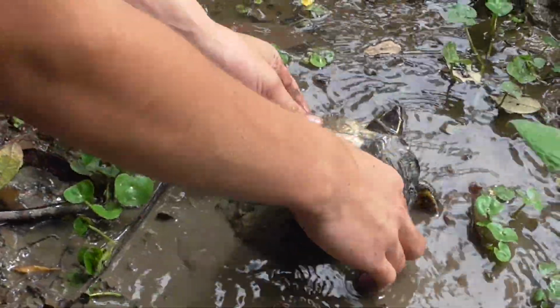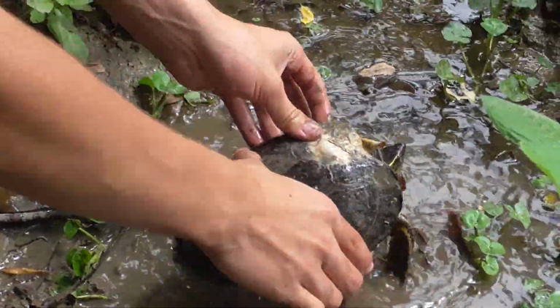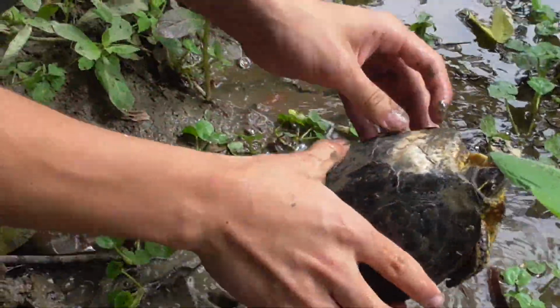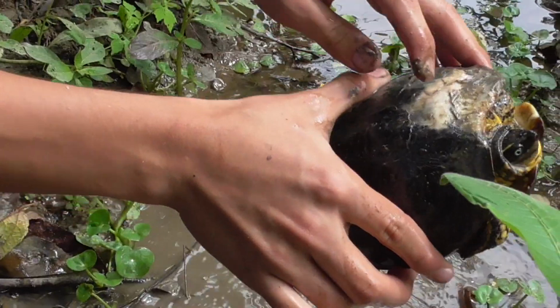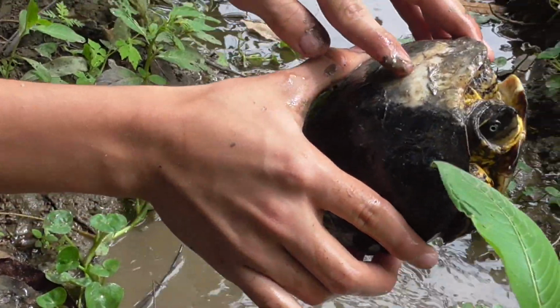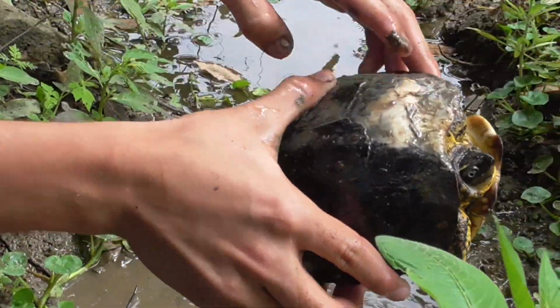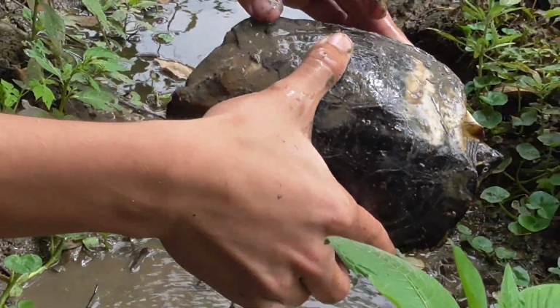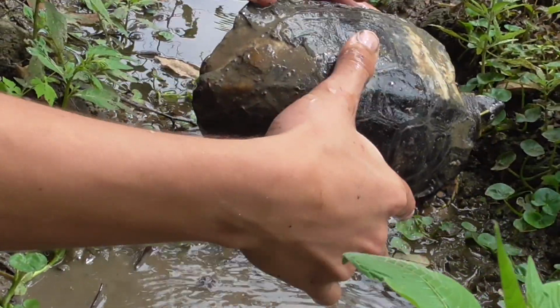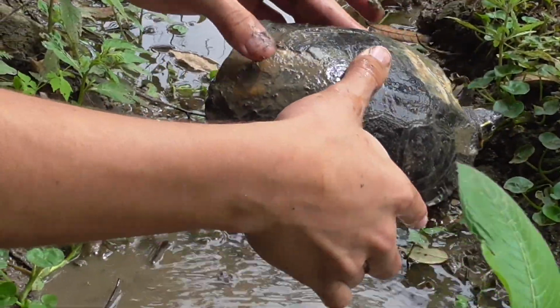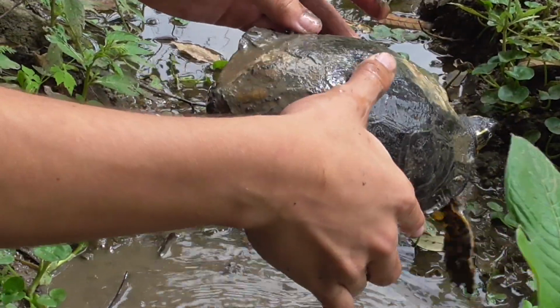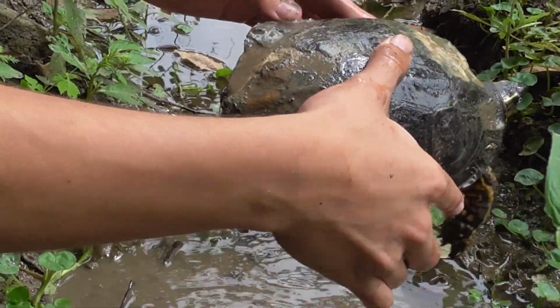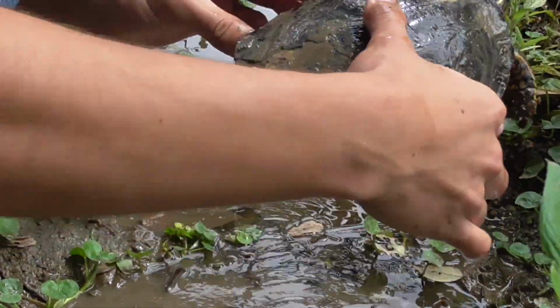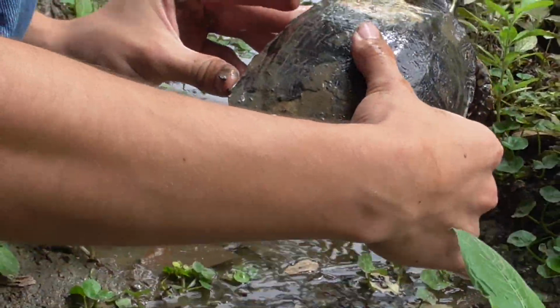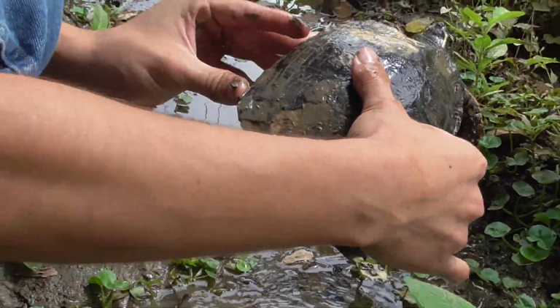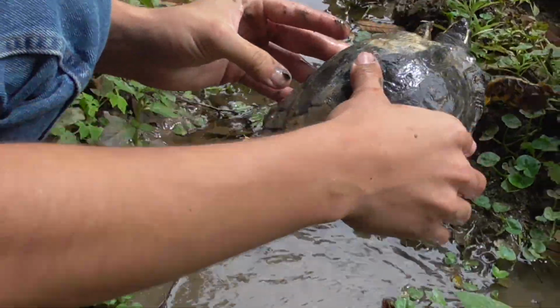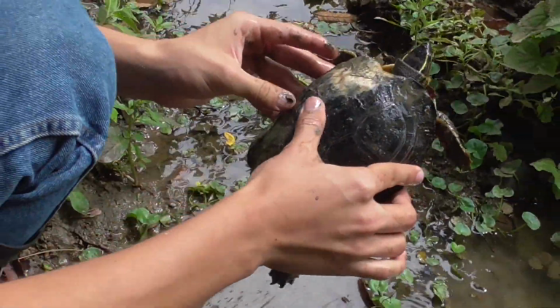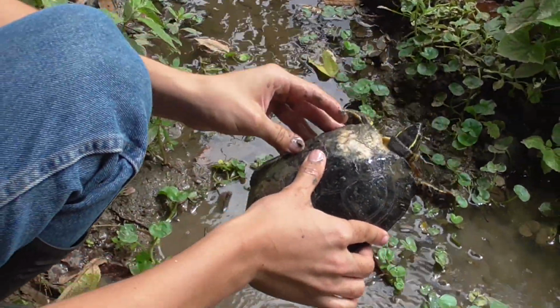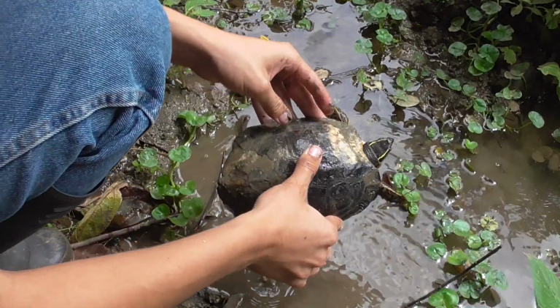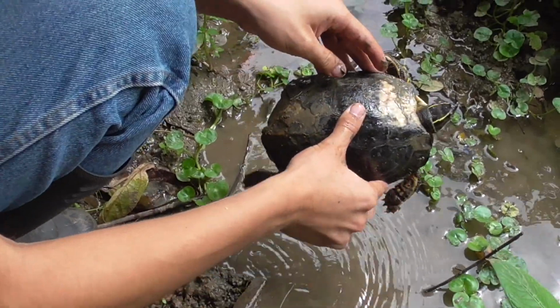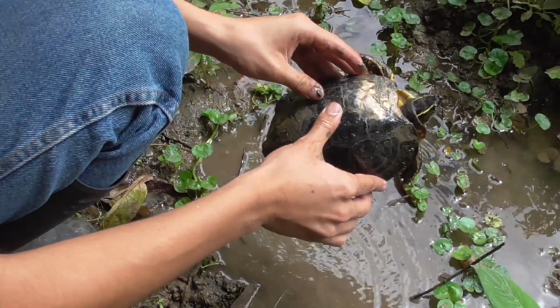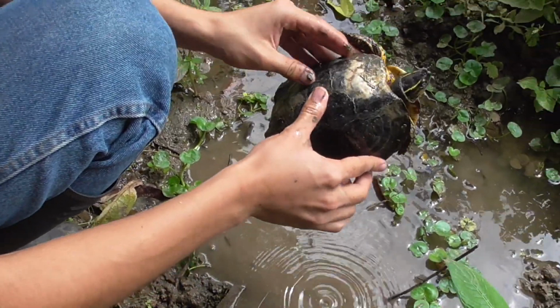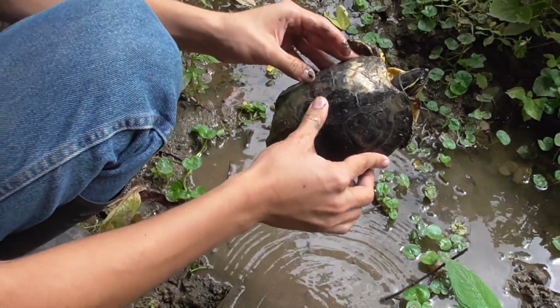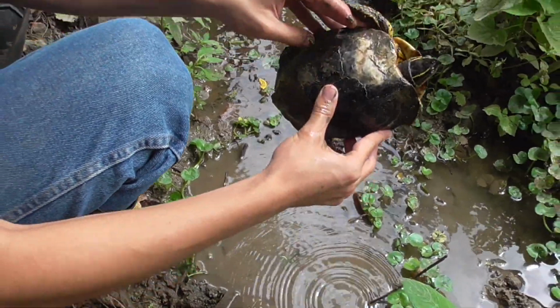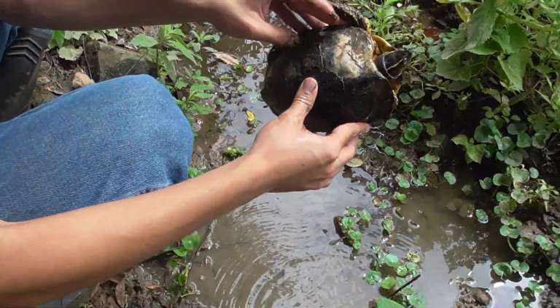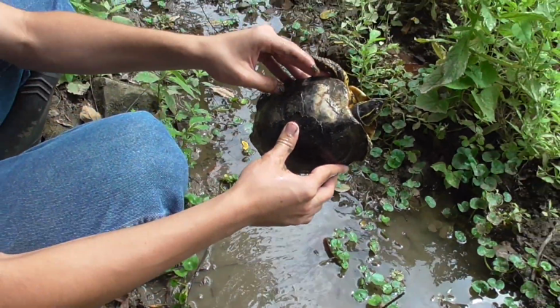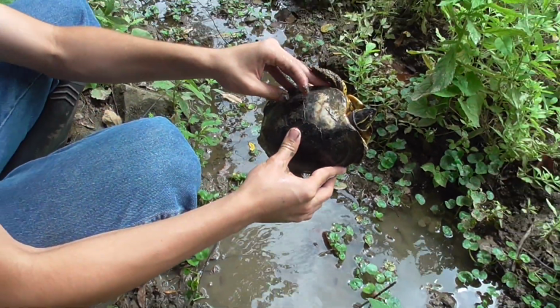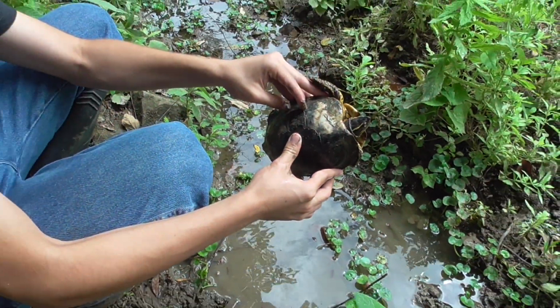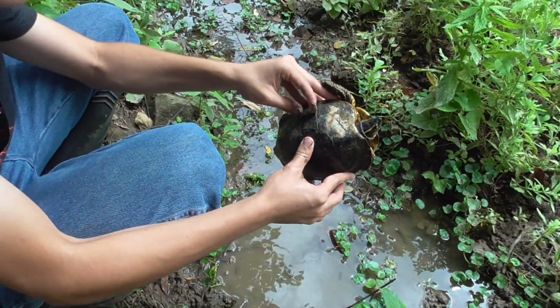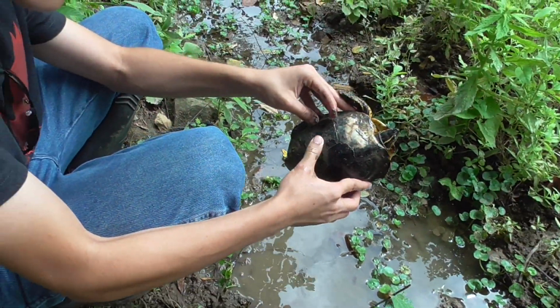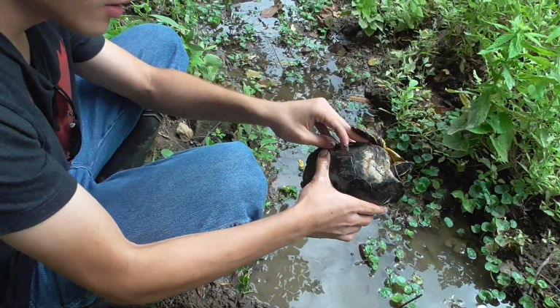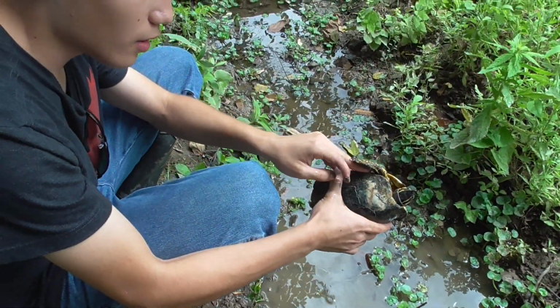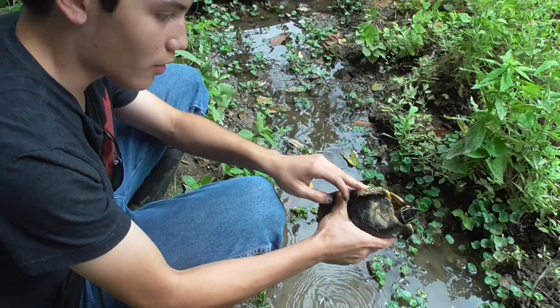Look at the shell — right here. It's a little broken. Maybe he got attacked by a predator or something, and it appears he has an infection of some sort. Oh, that's not good.